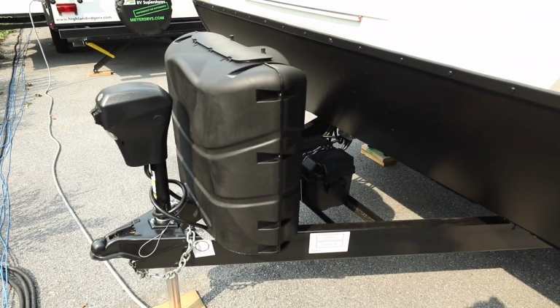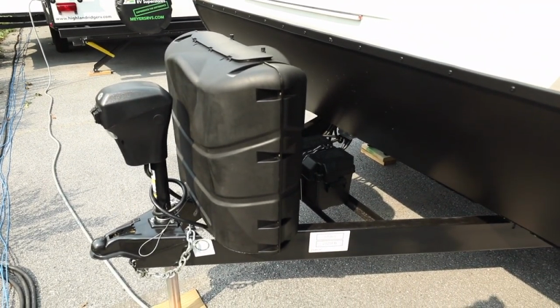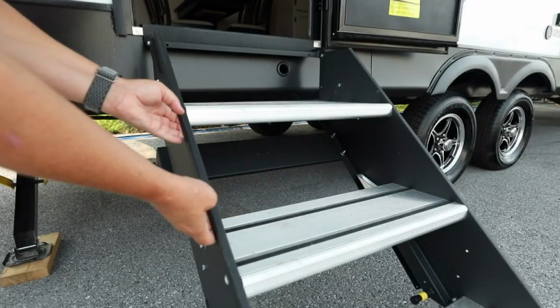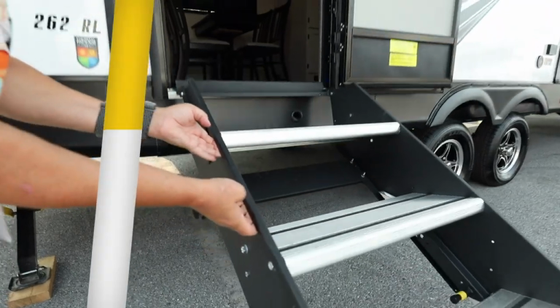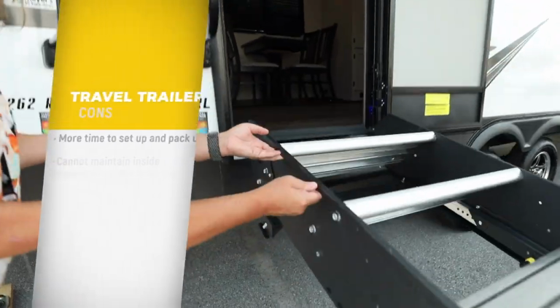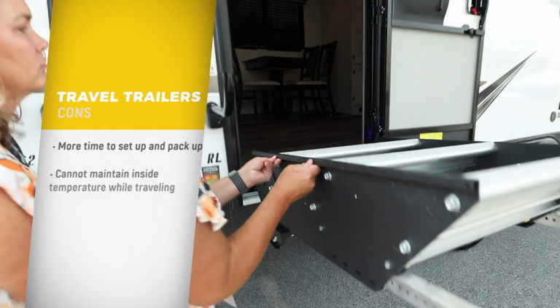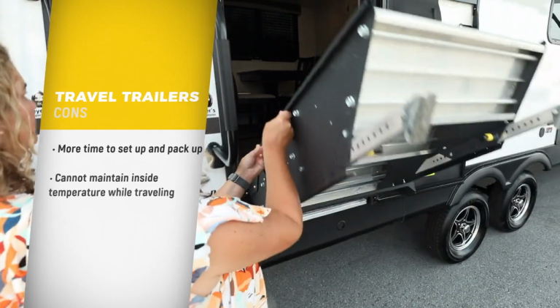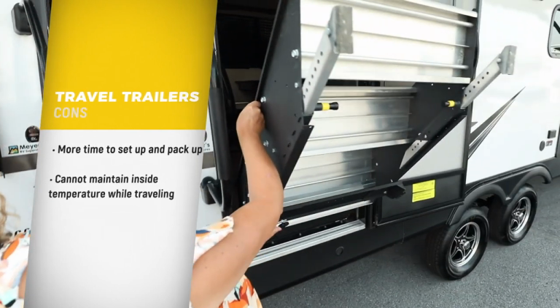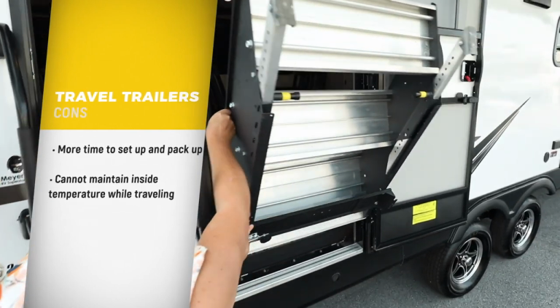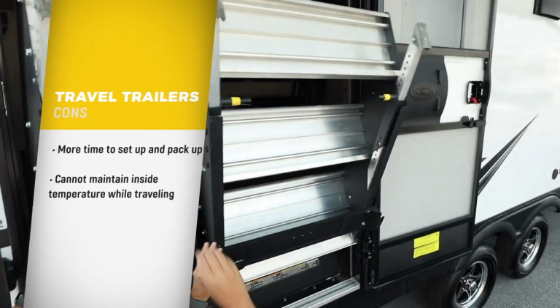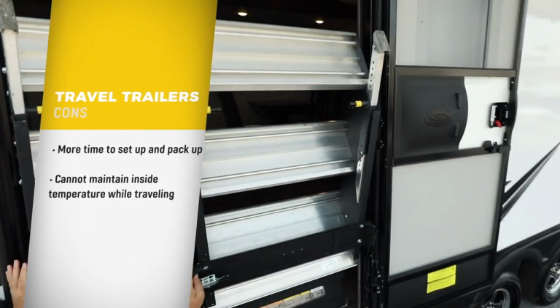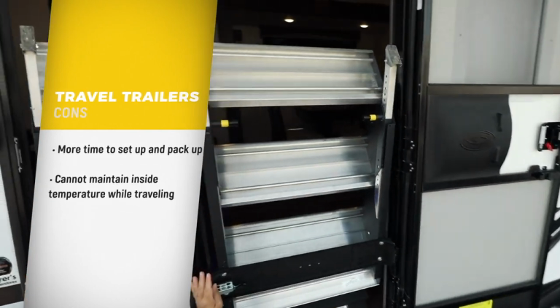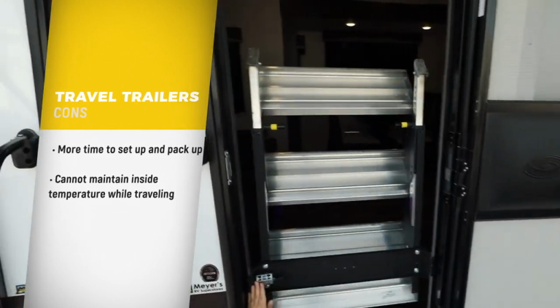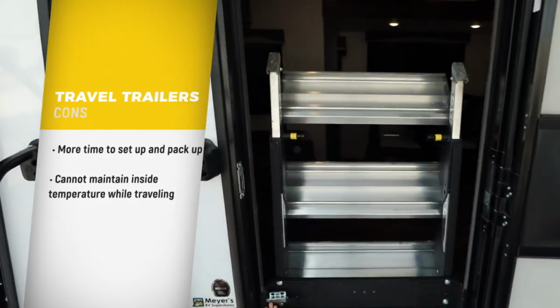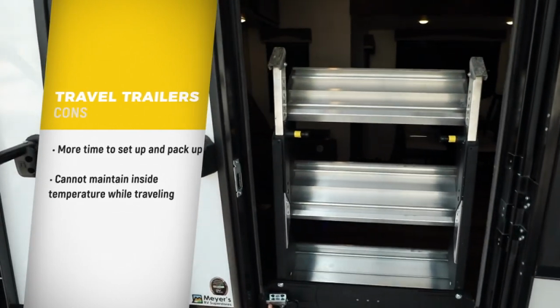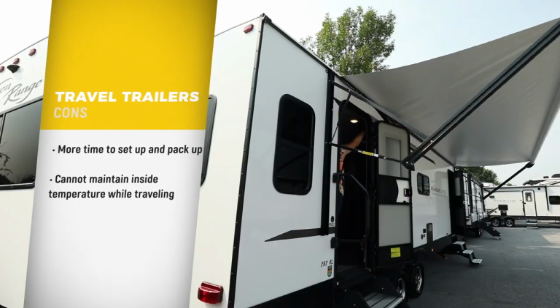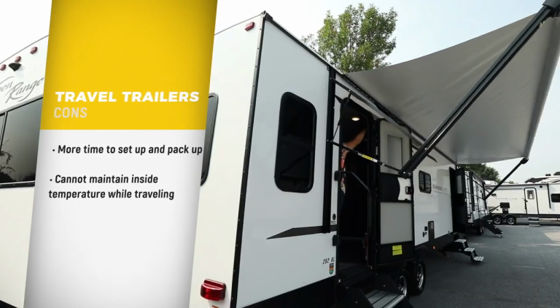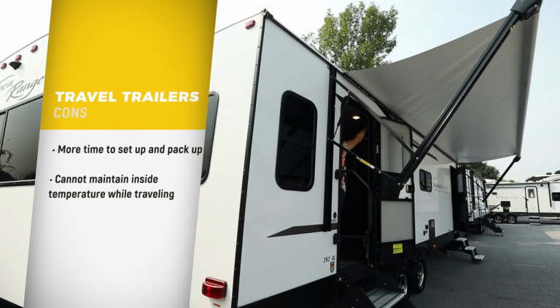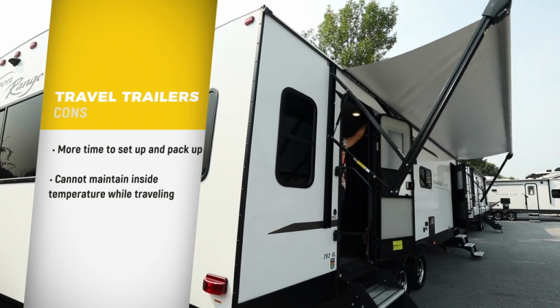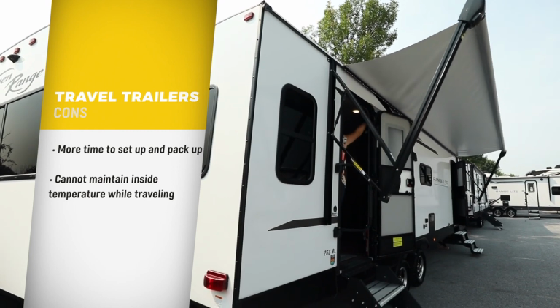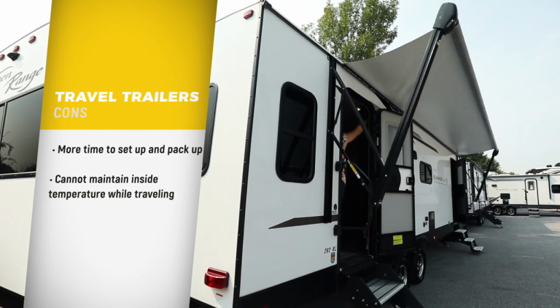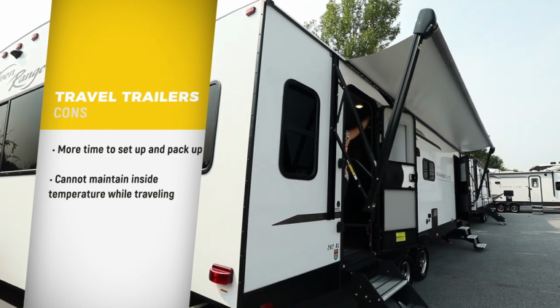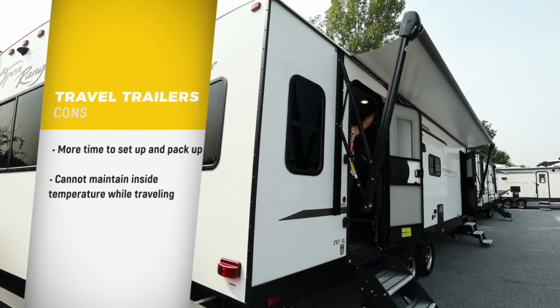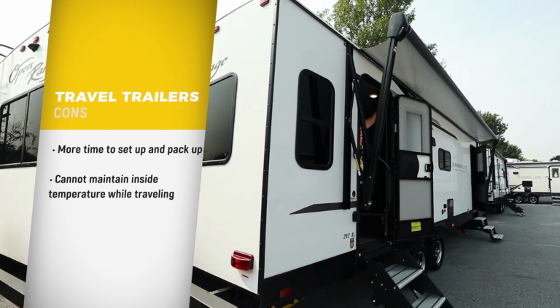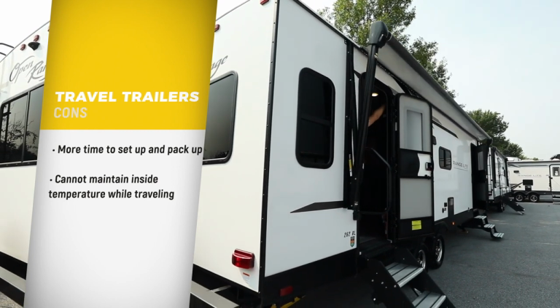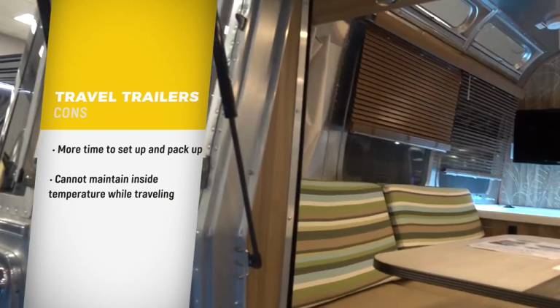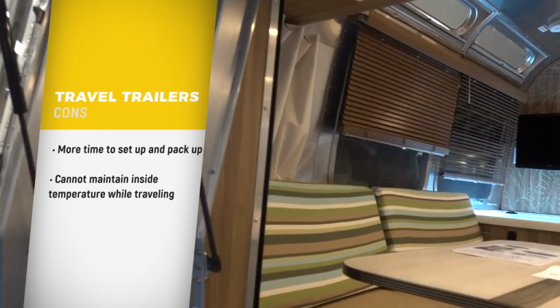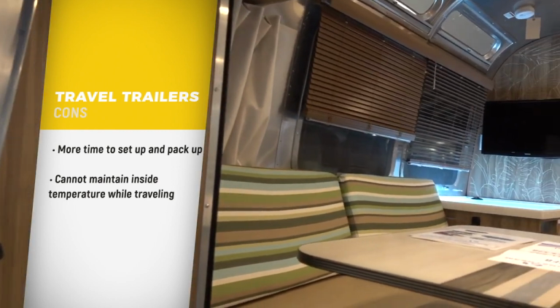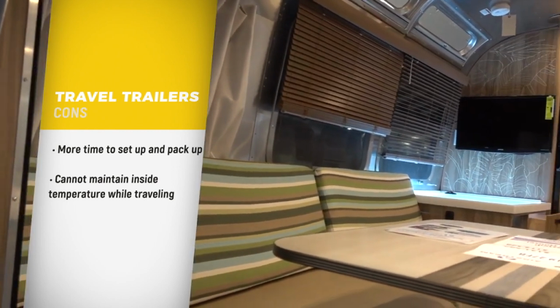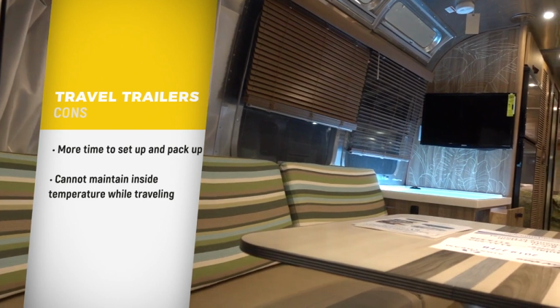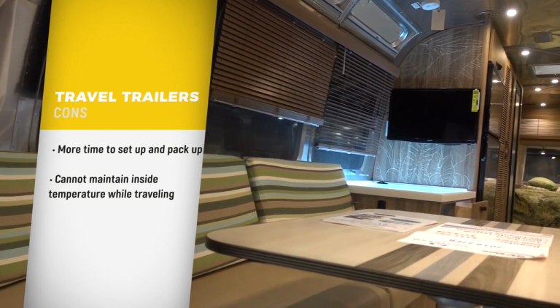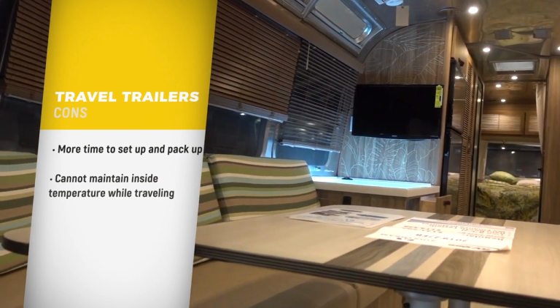Compared to motorhomes, any towable RV requires more time setting up and packing down. Plus, you'll need to be outside for more of this process — say if the weather is bad. Also, you can't run the AC or heat while you're driving to maintain the temperature inside the RV.